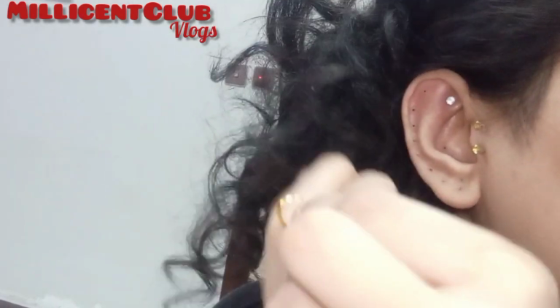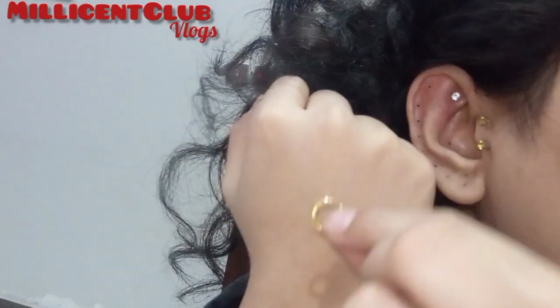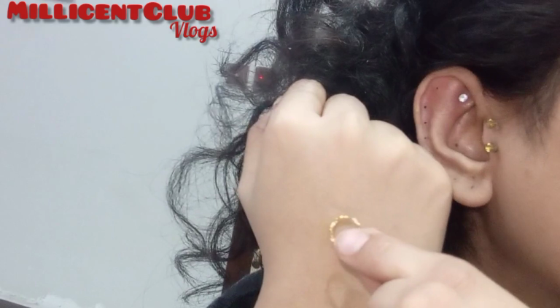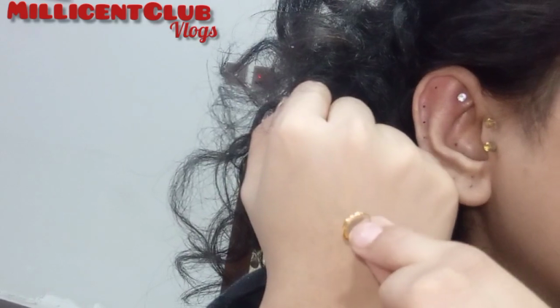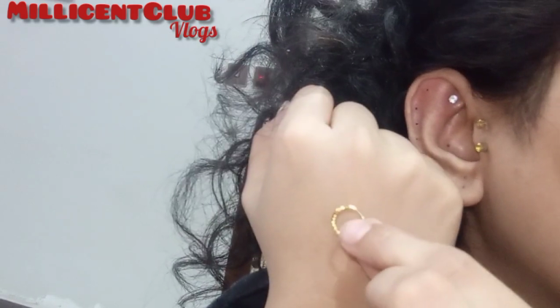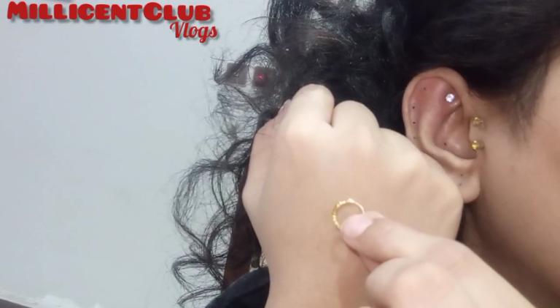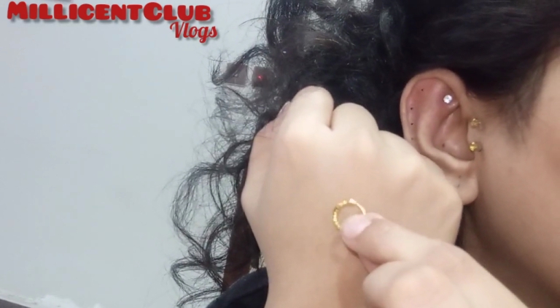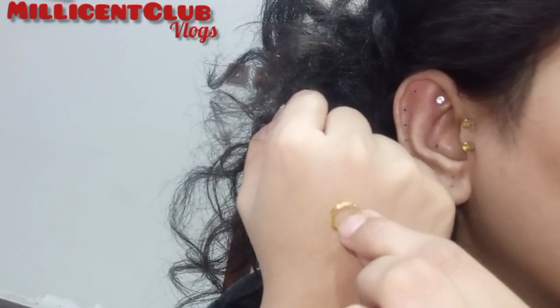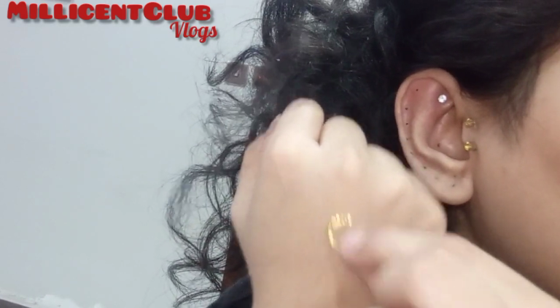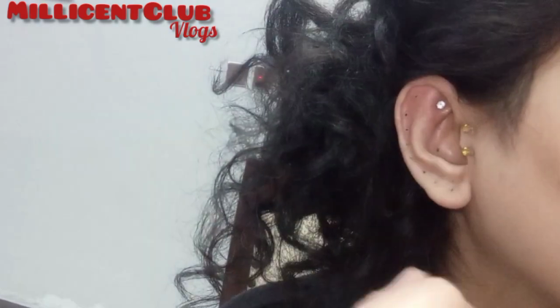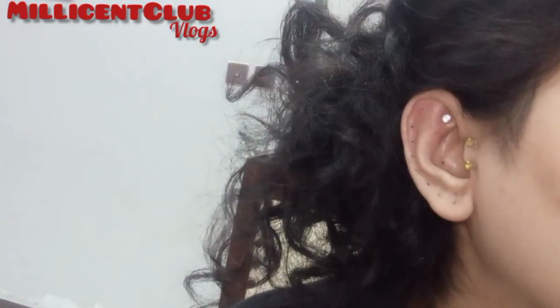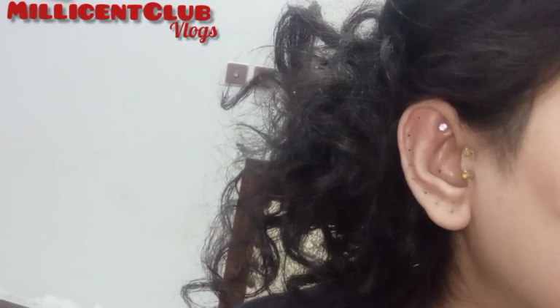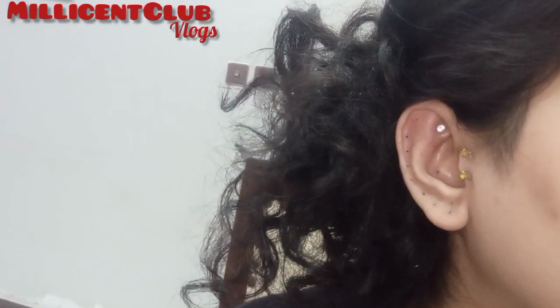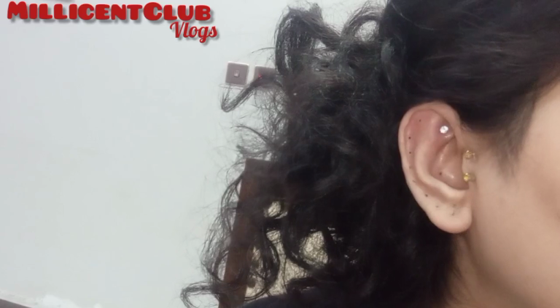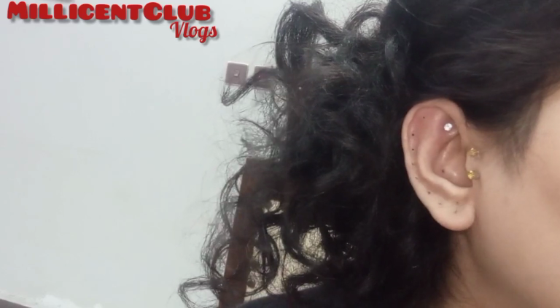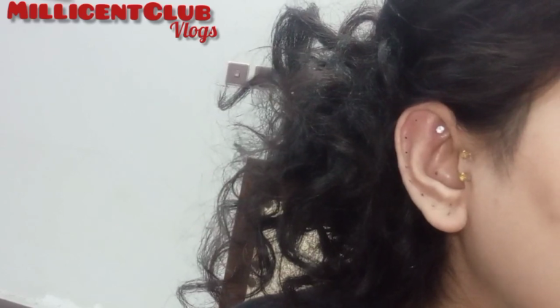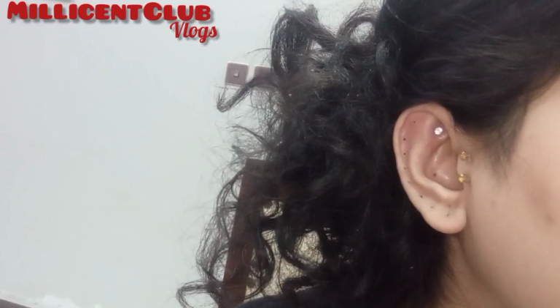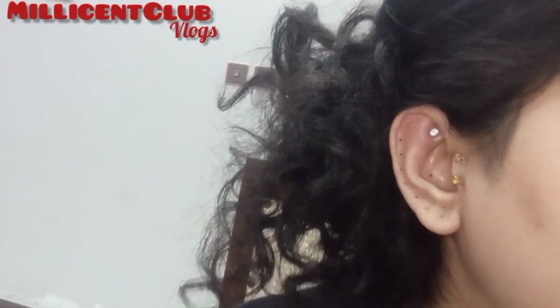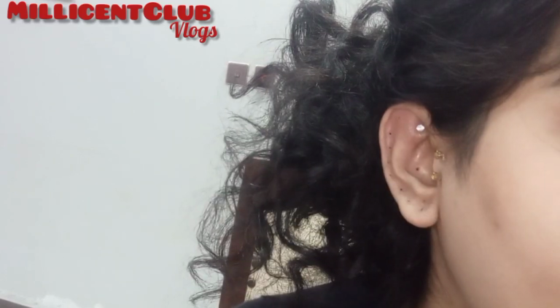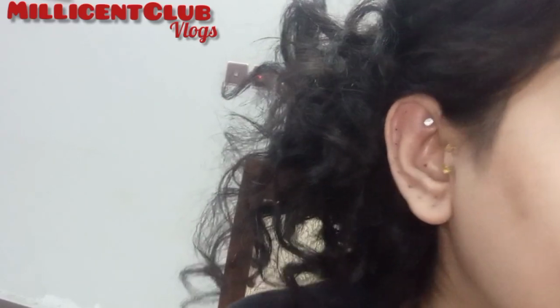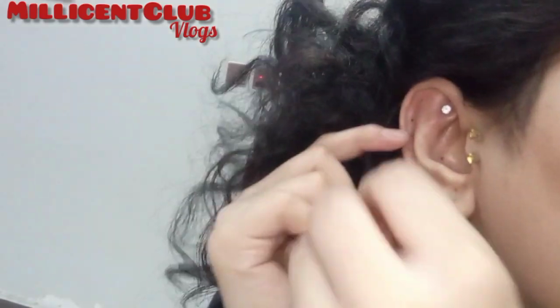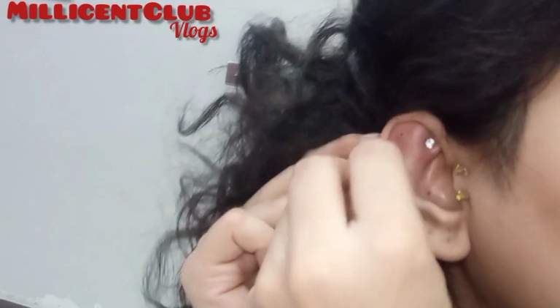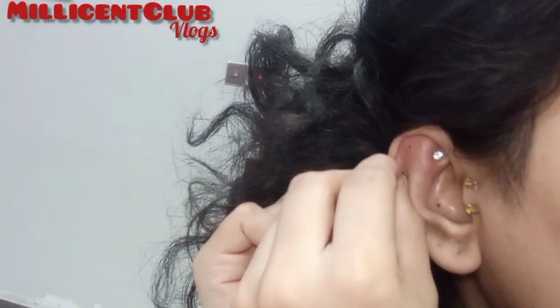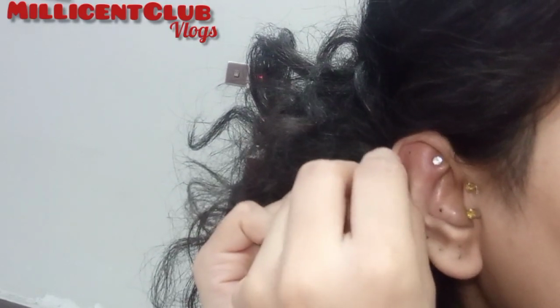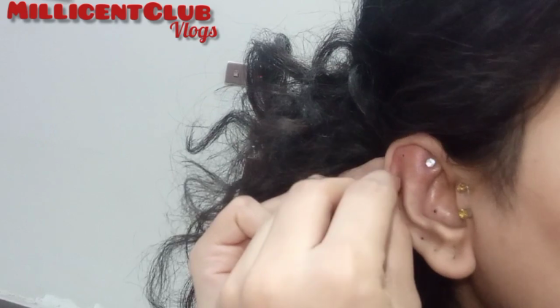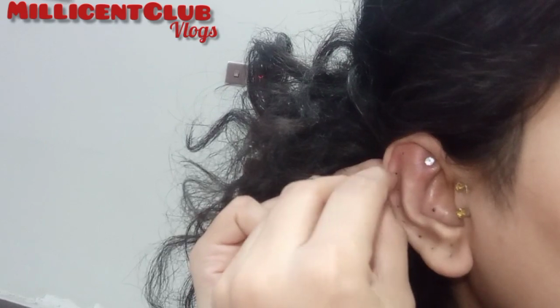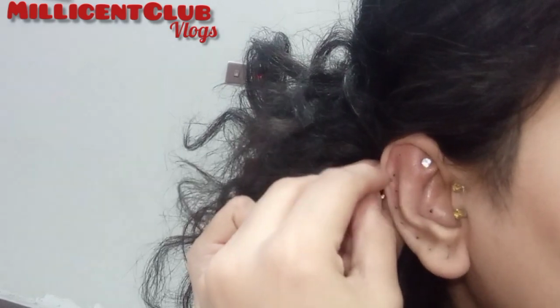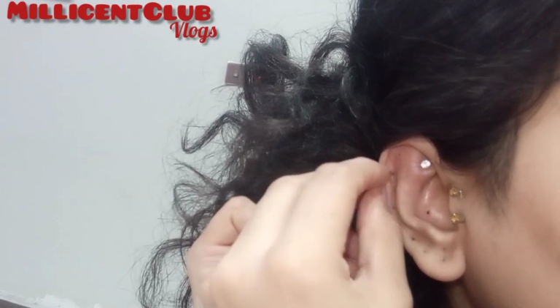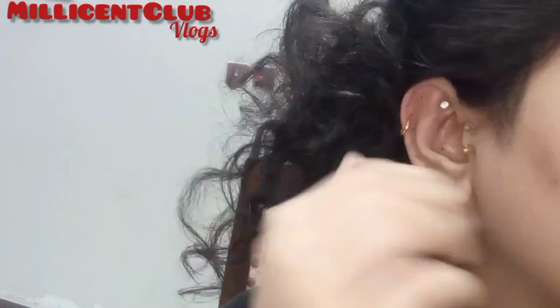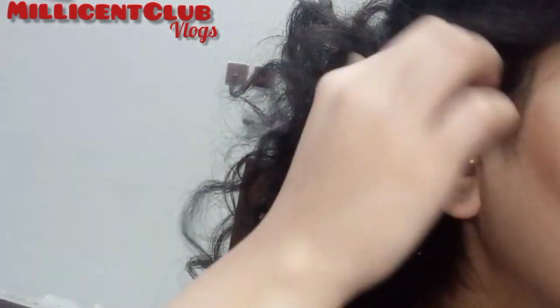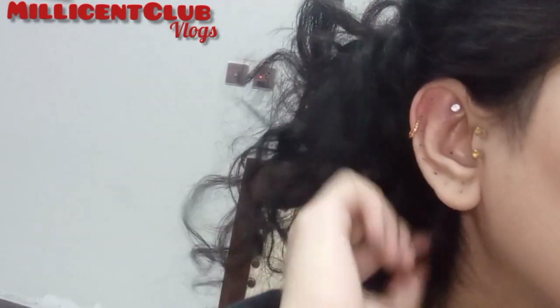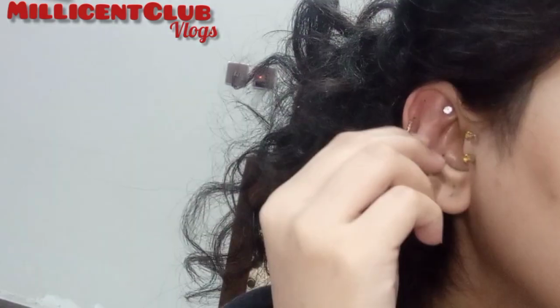So let's try the second style. These are small size hoops. These are my gold hoops.